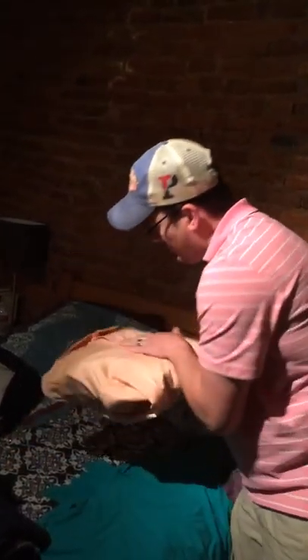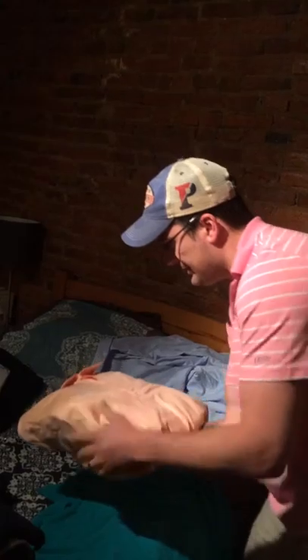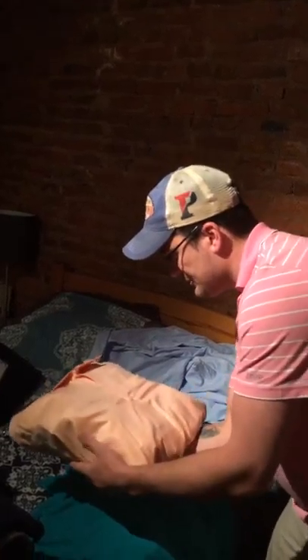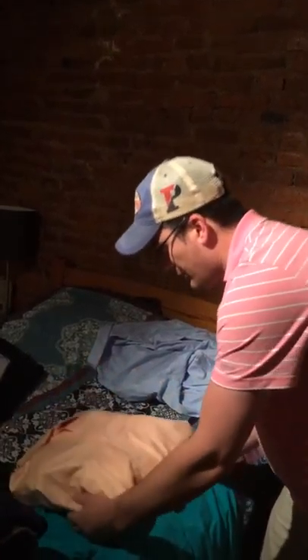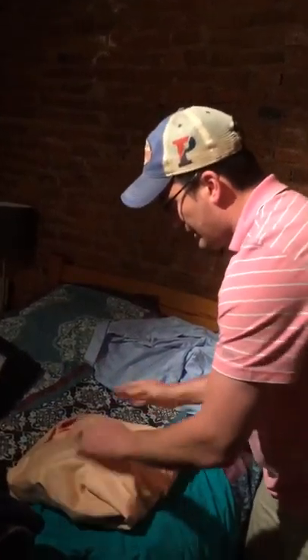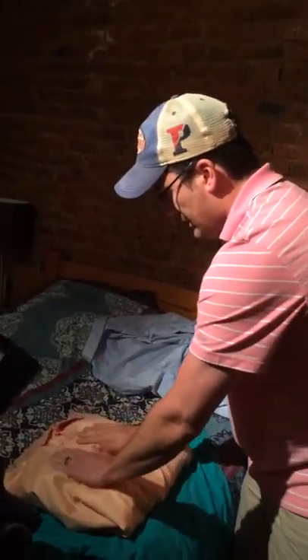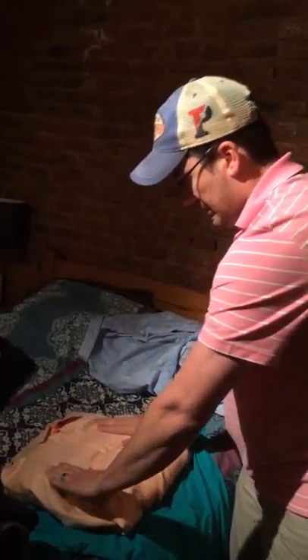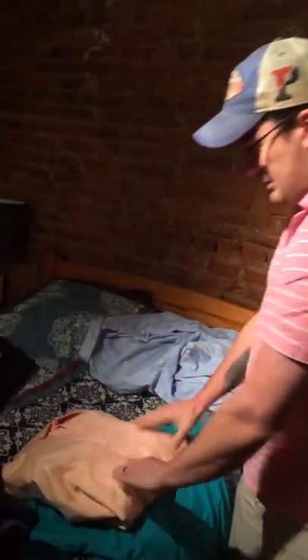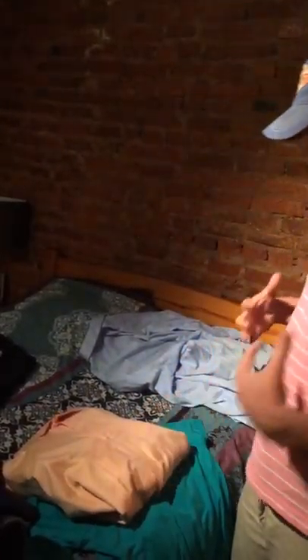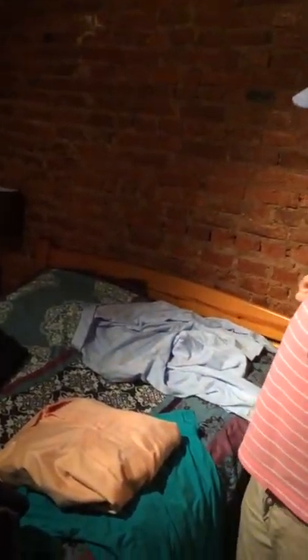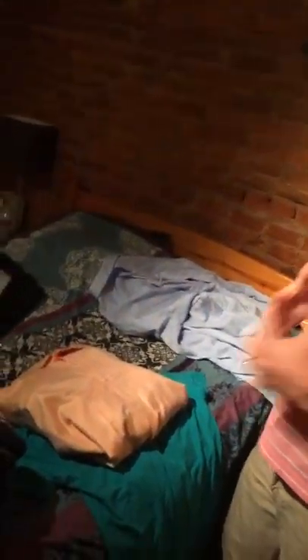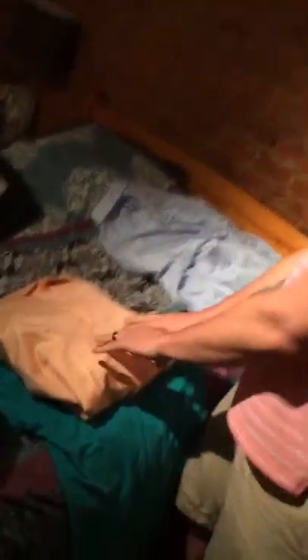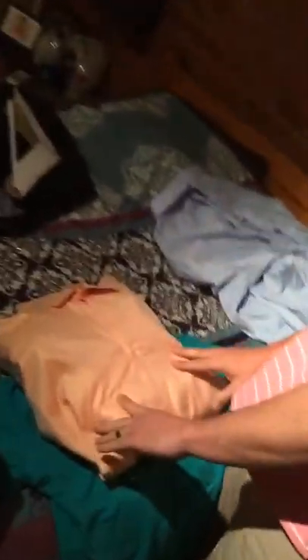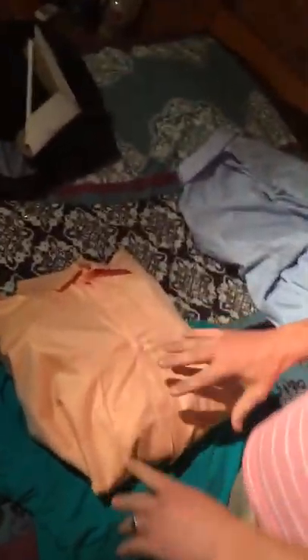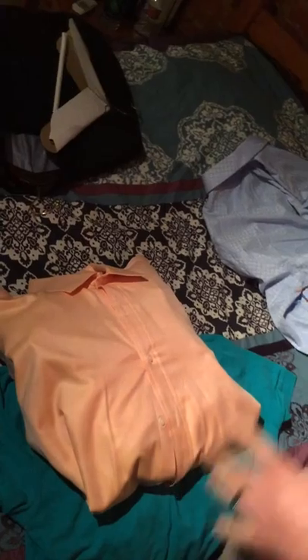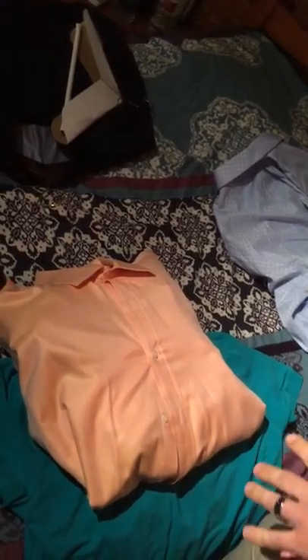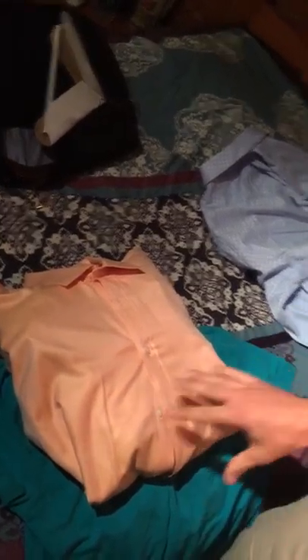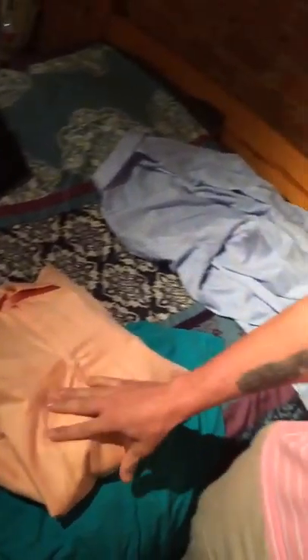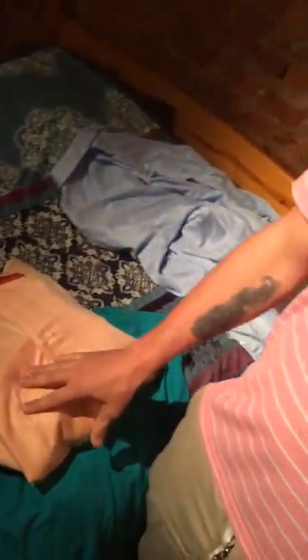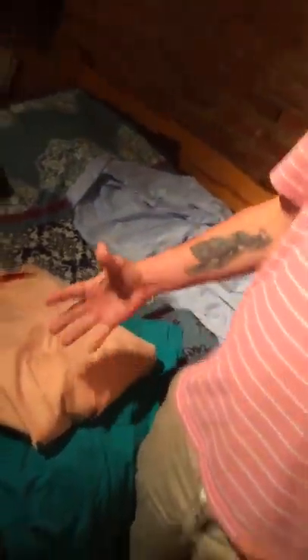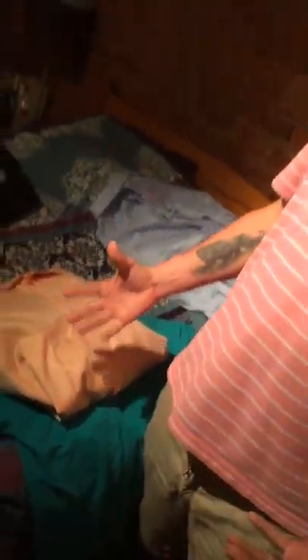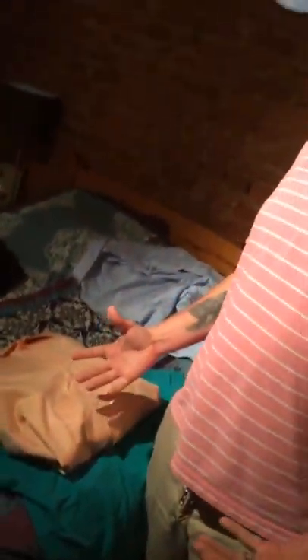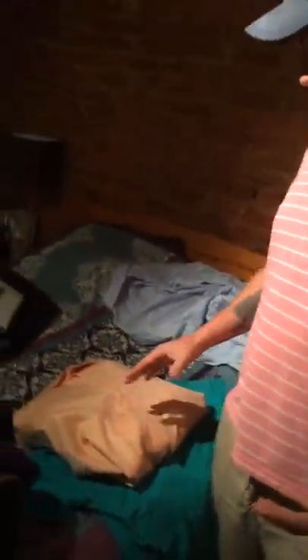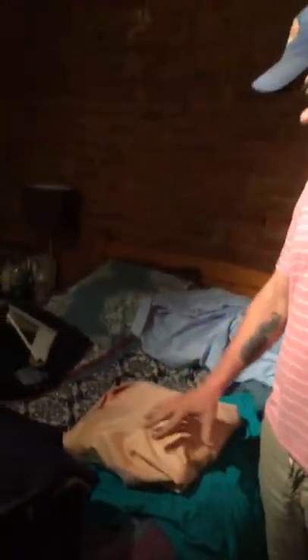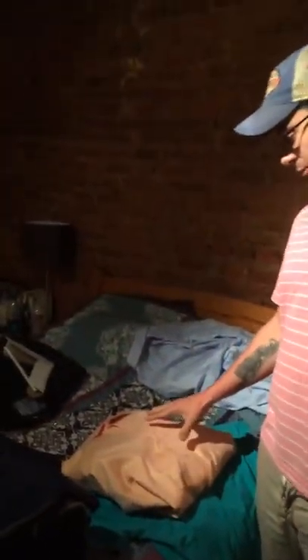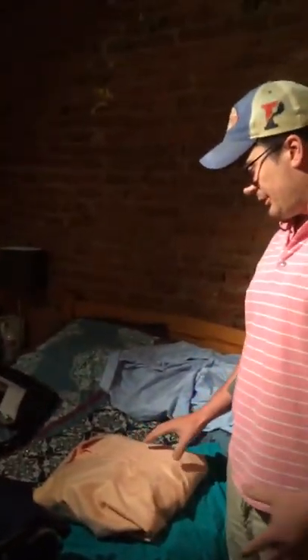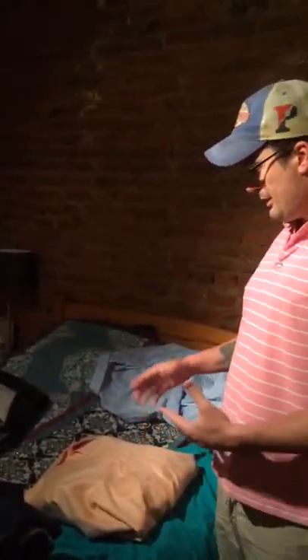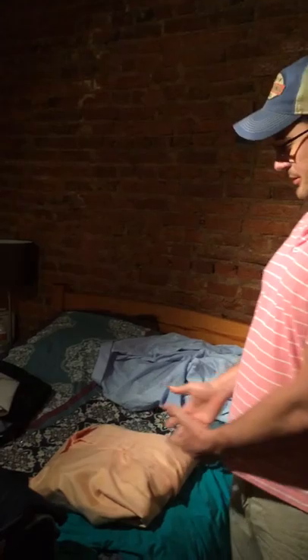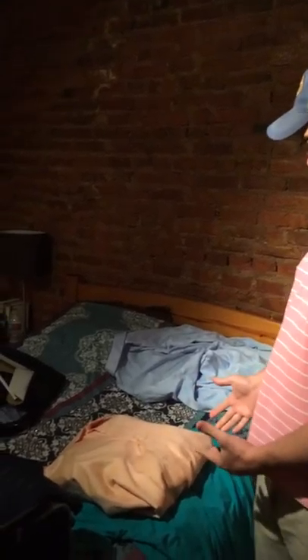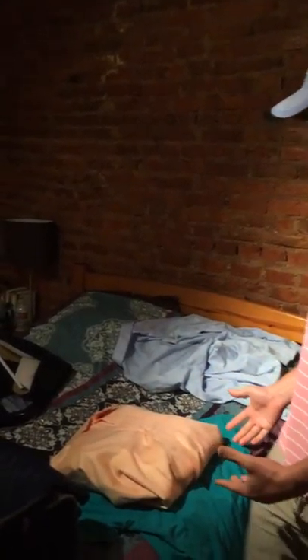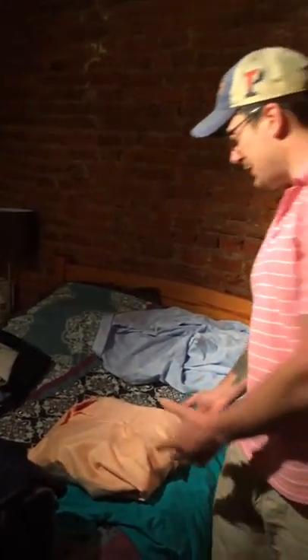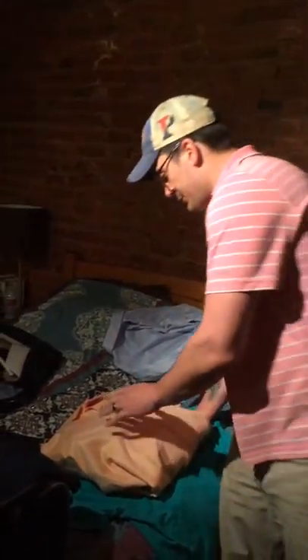The whole point is, when you turn it around, it's tight and there's no wrinkles. Now, like I said, there are already wrinkles in this shirt, but in a freshly dry-cleaned shirt there's not going to be any wrinkles here, because these shirts need to go to the dry cleaners.